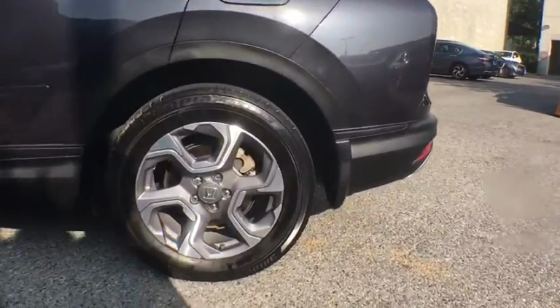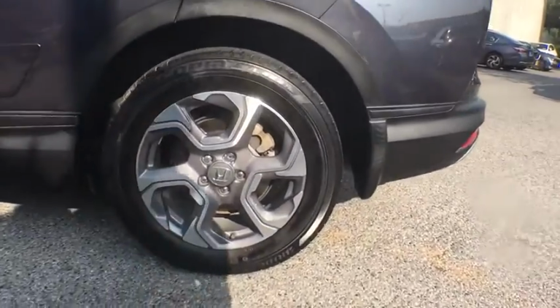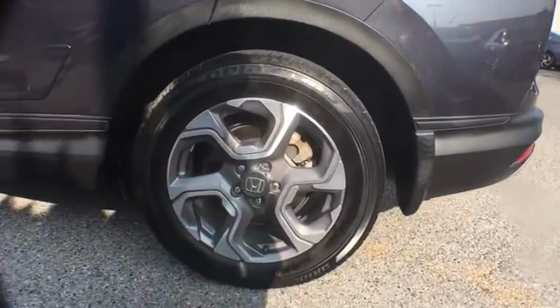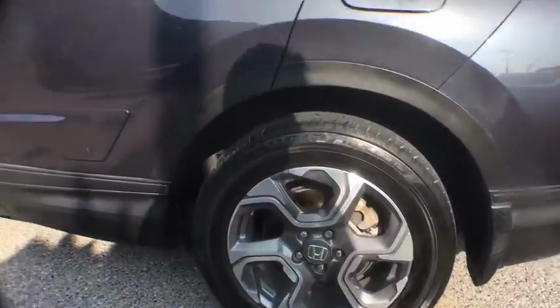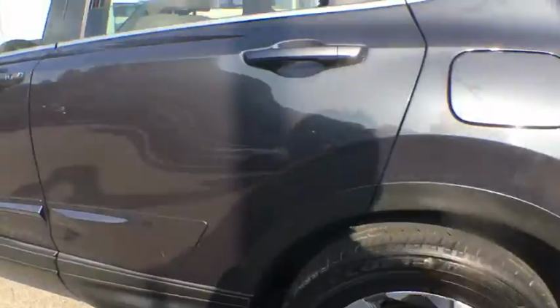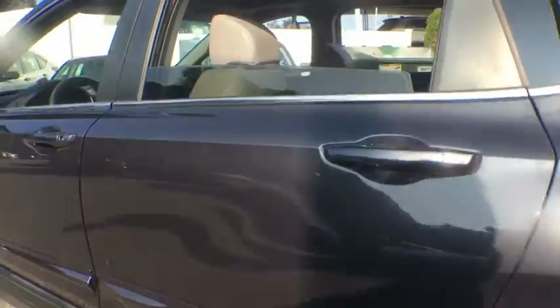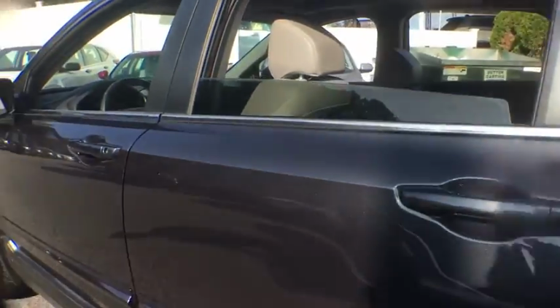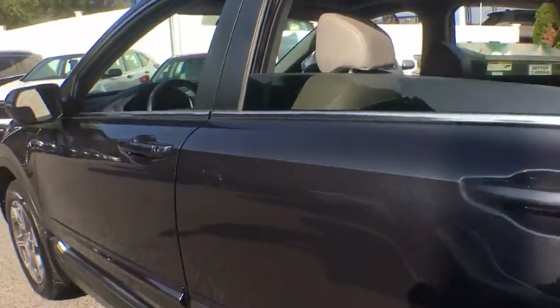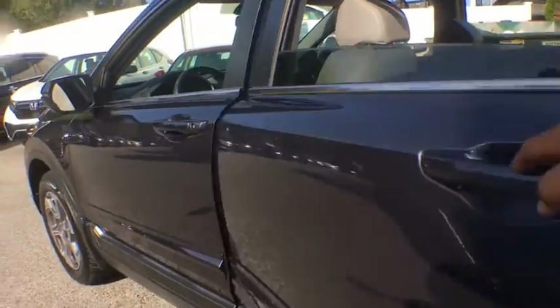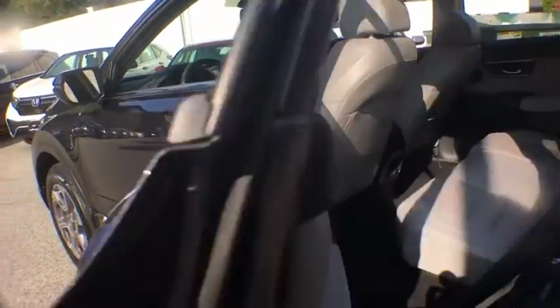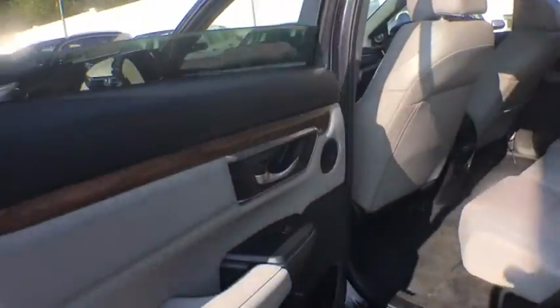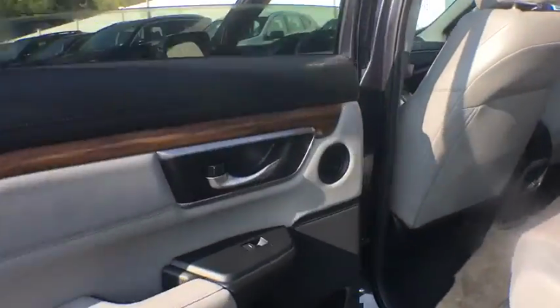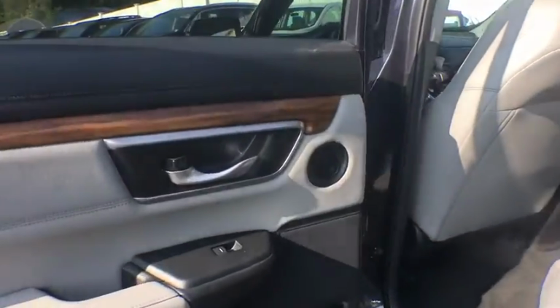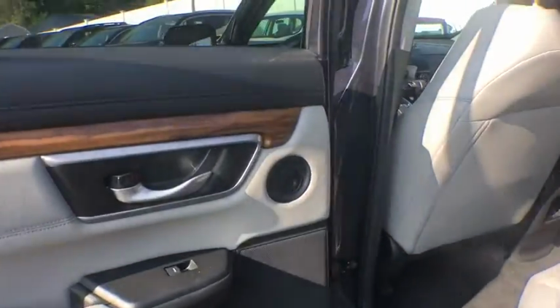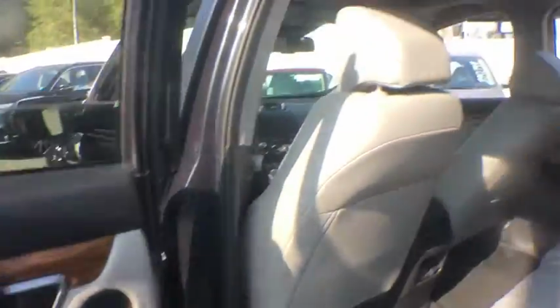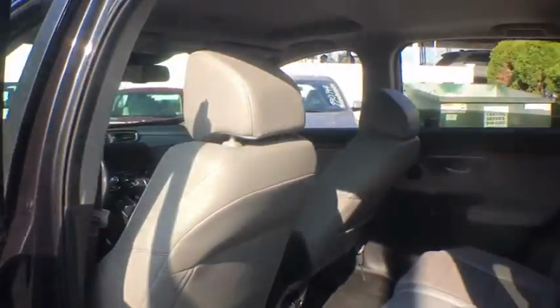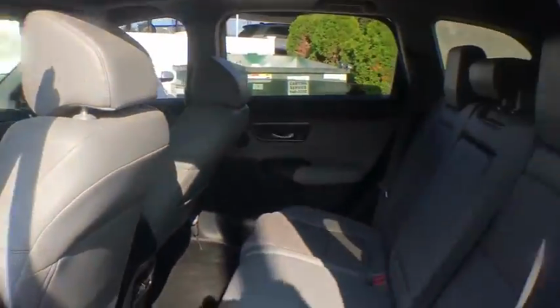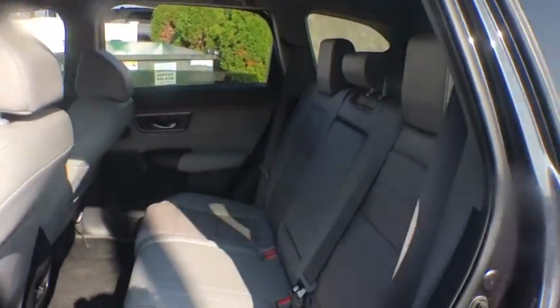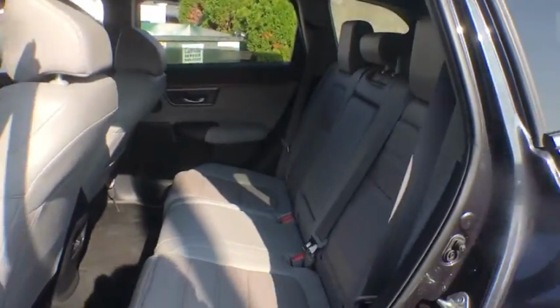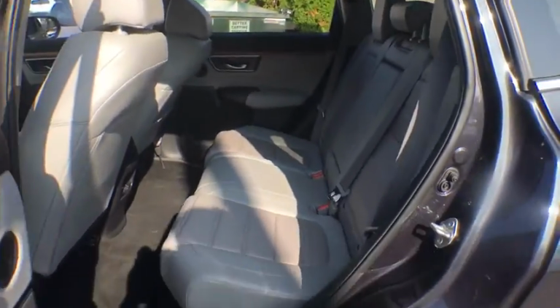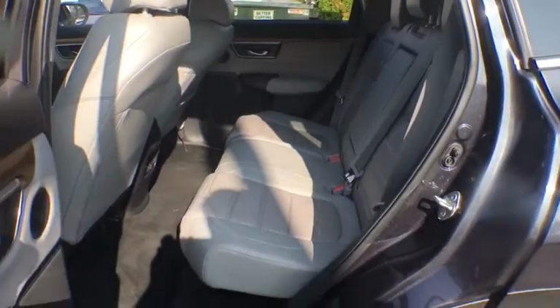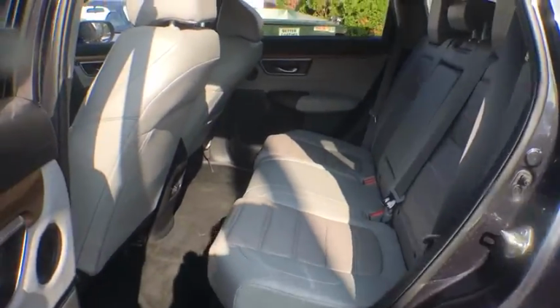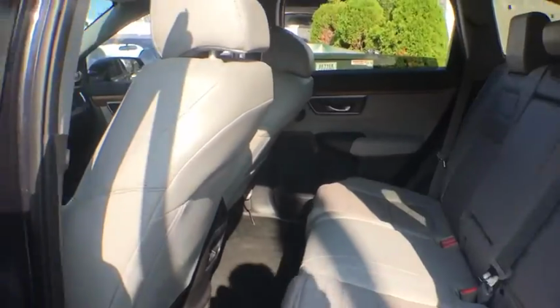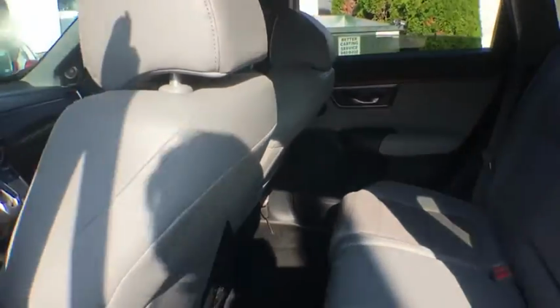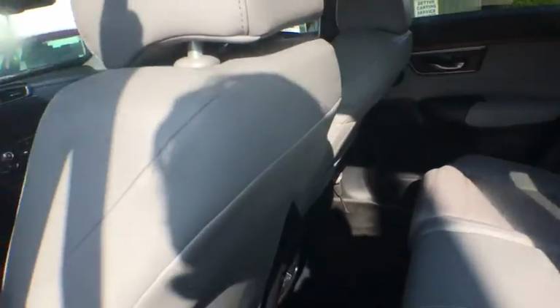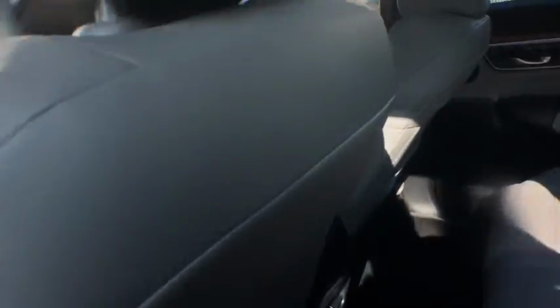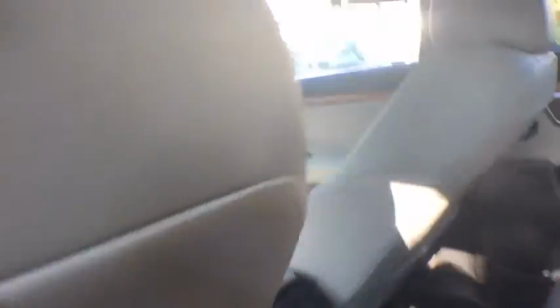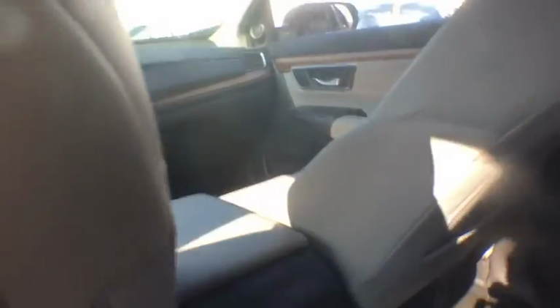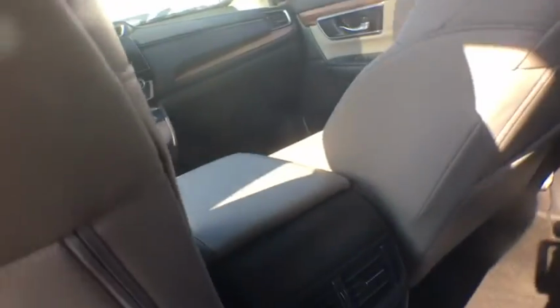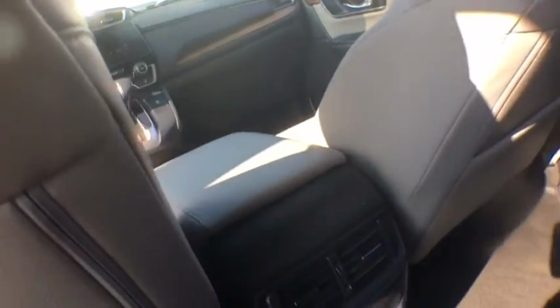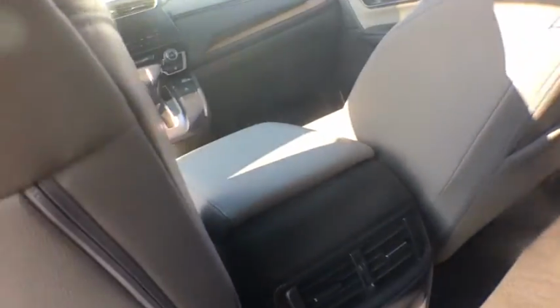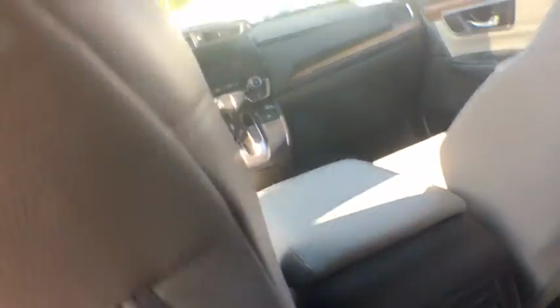Security system, heated front seats, power windows, compass, rear window defroster, fog lights, power moonroof, leather seats, overhead console.